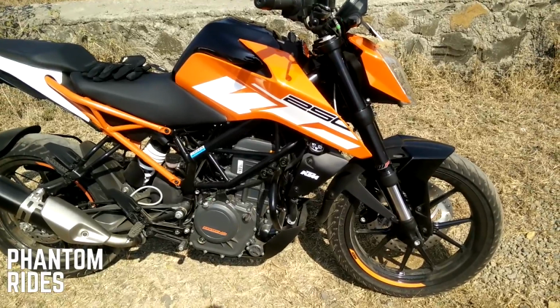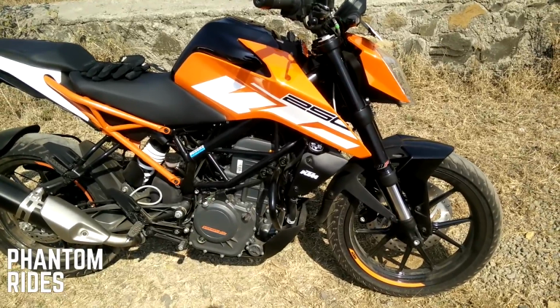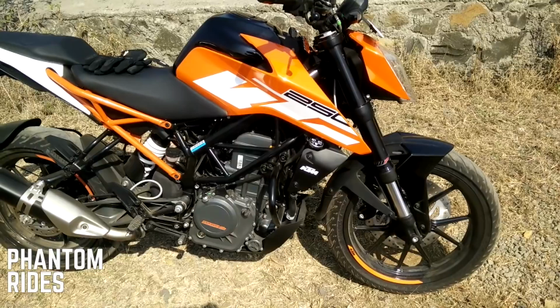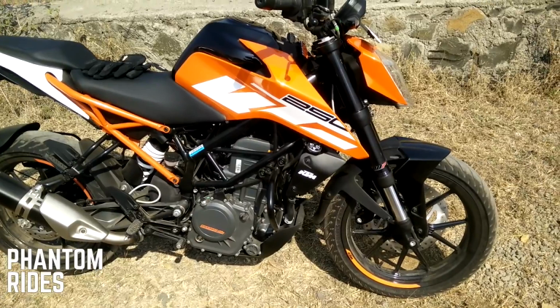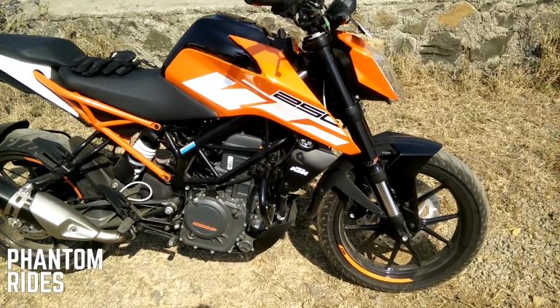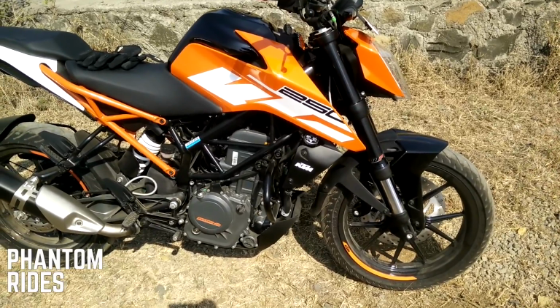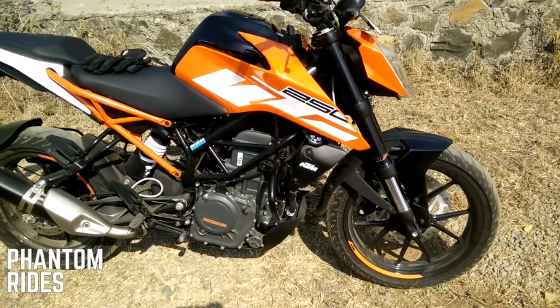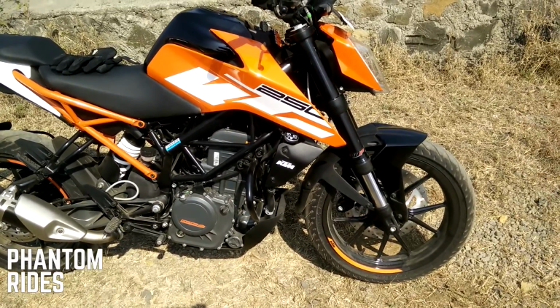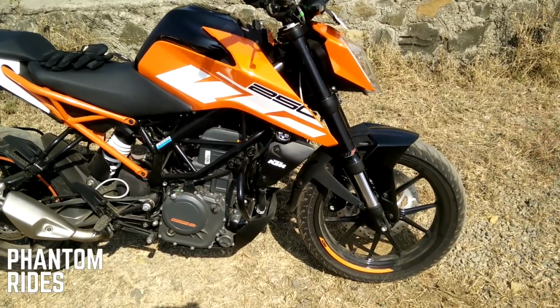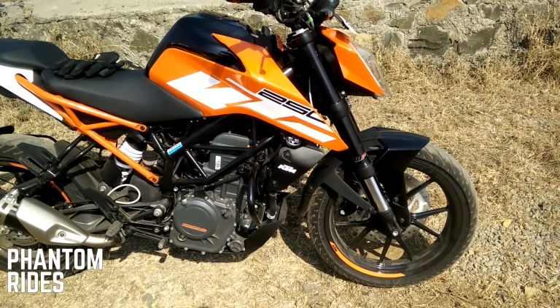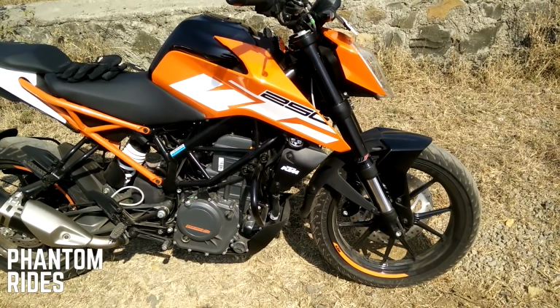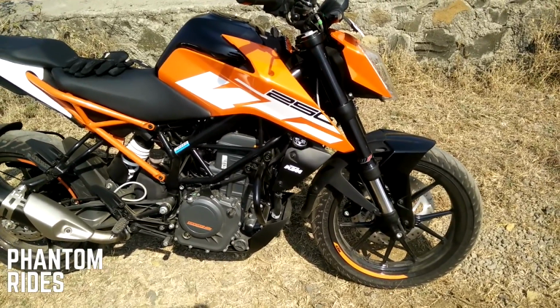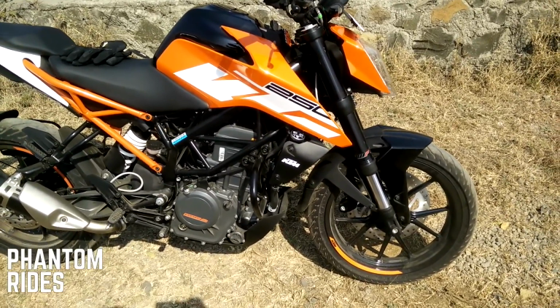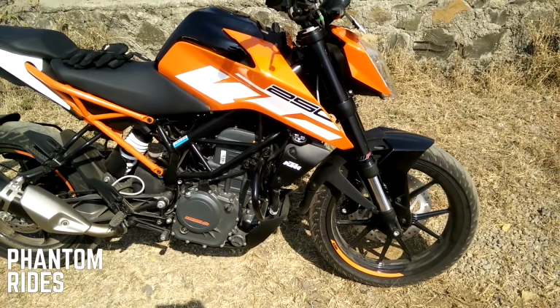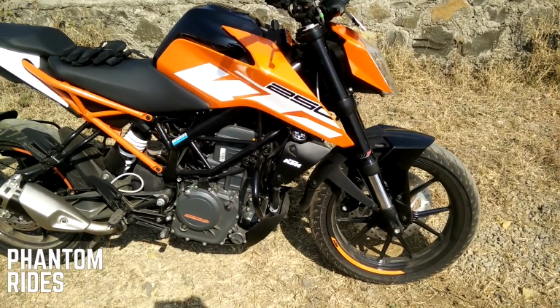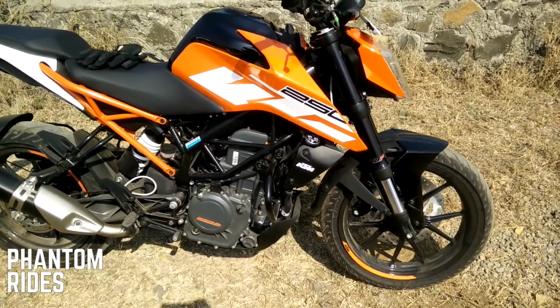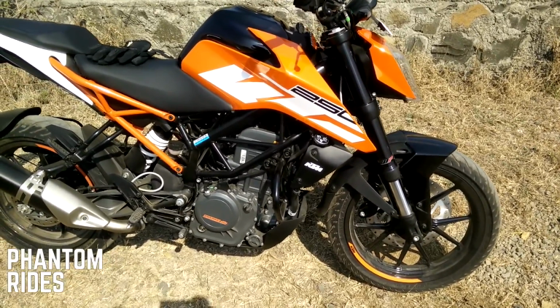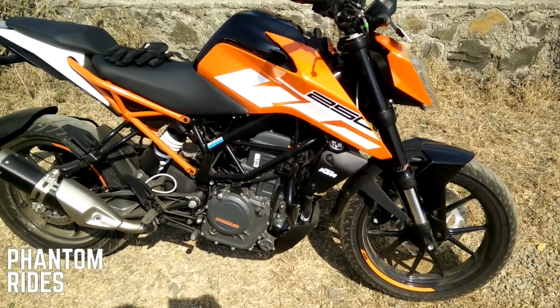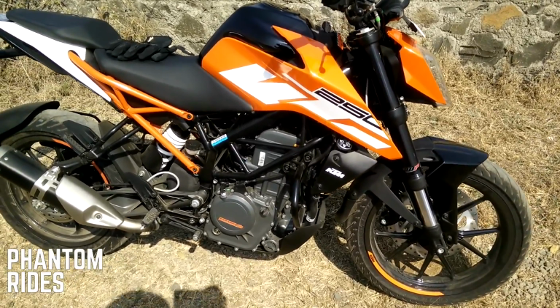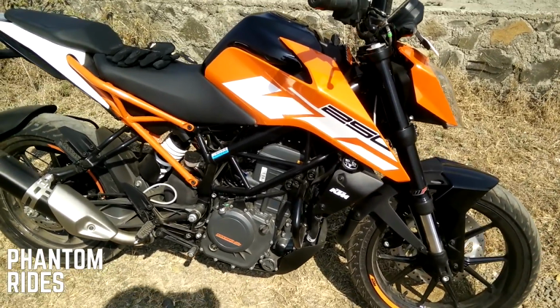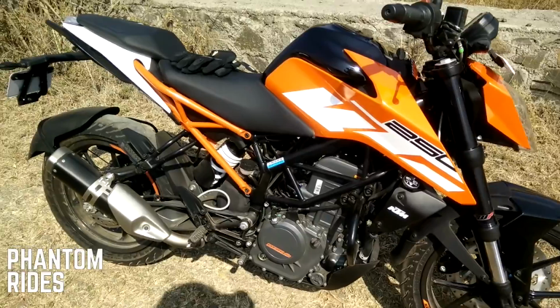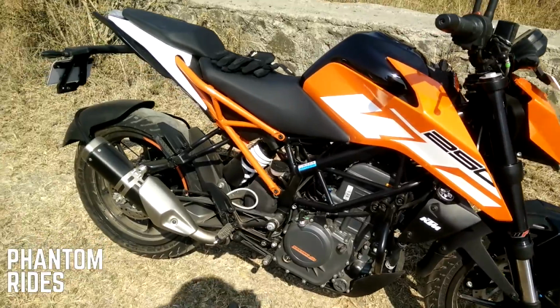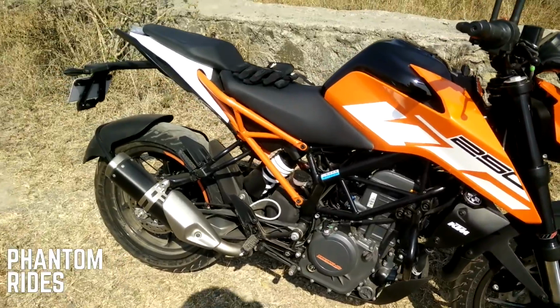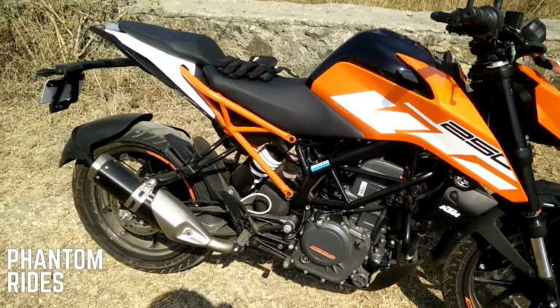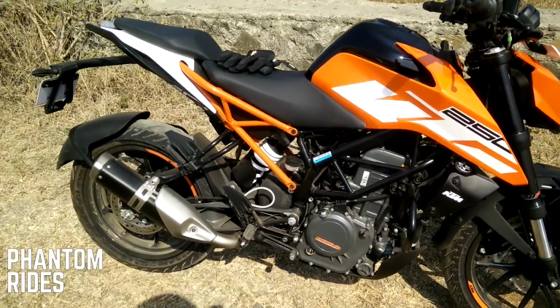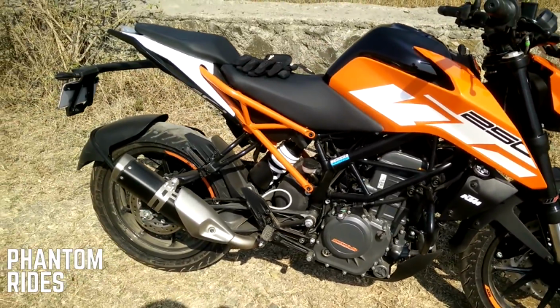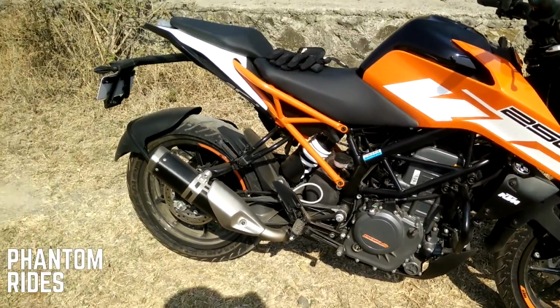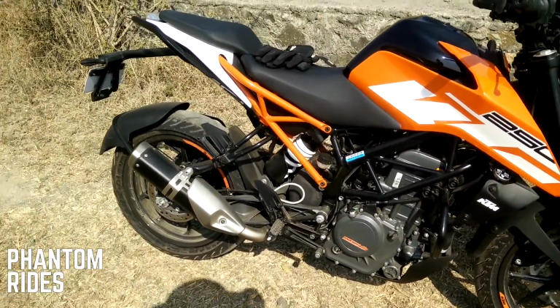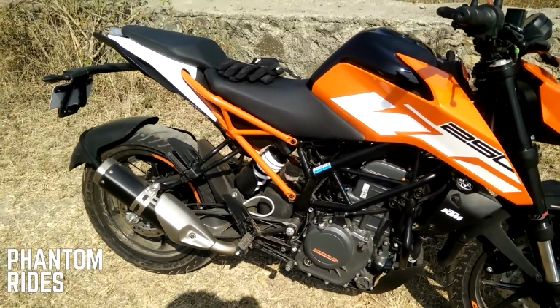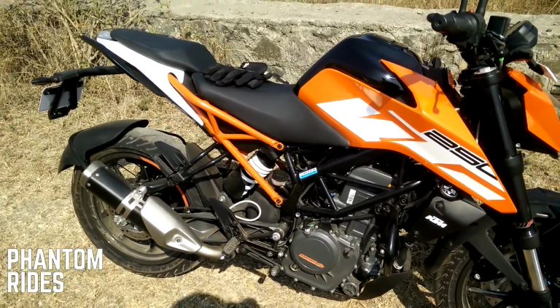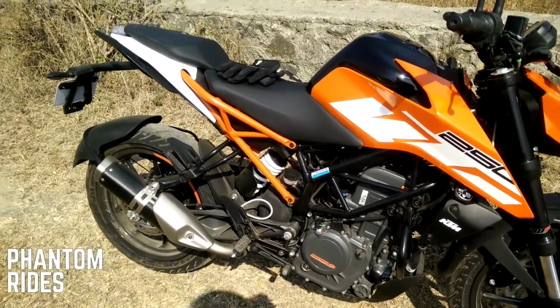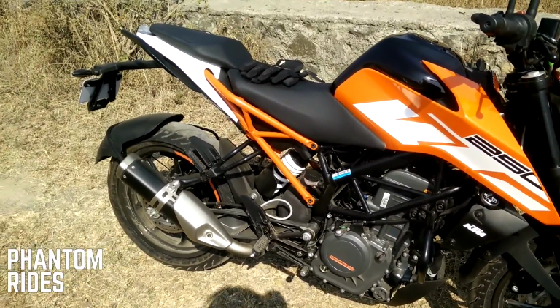The front forks are 43mm open cartridge upside-down suspension, and there's a WP monoshock at the rear which I think is preload adjustable.